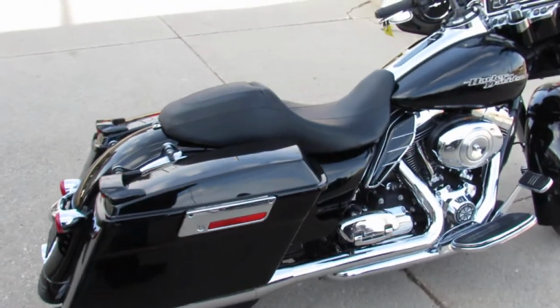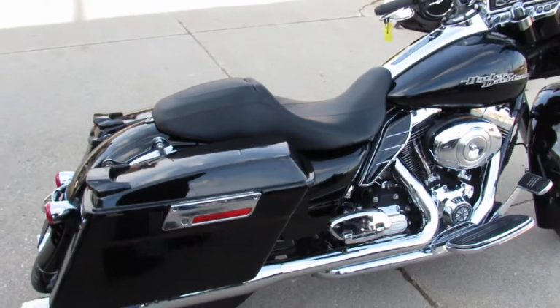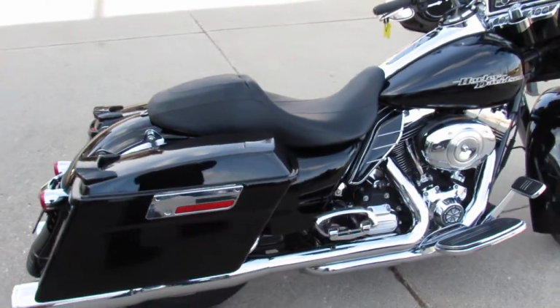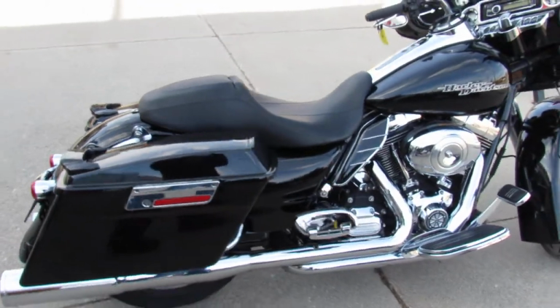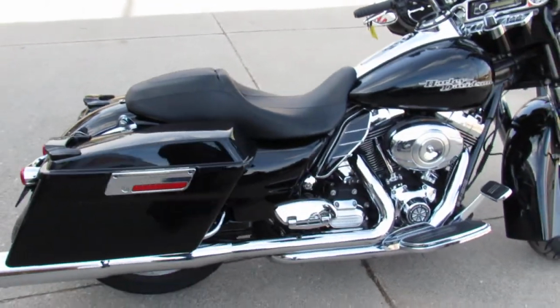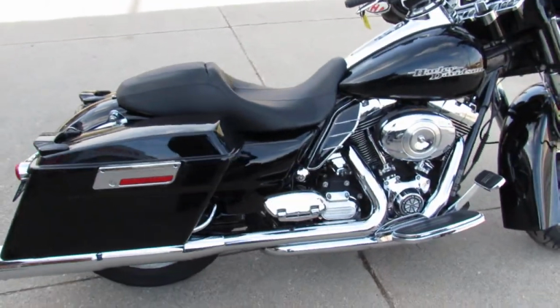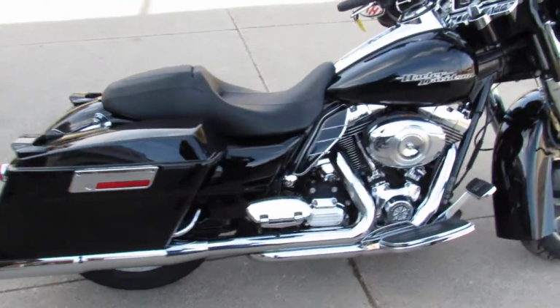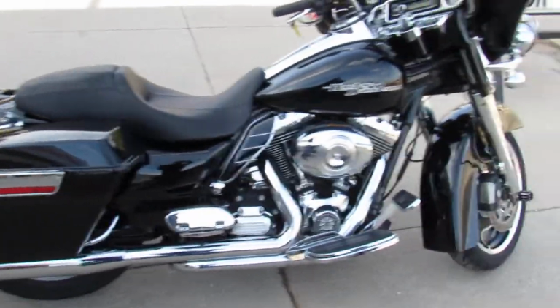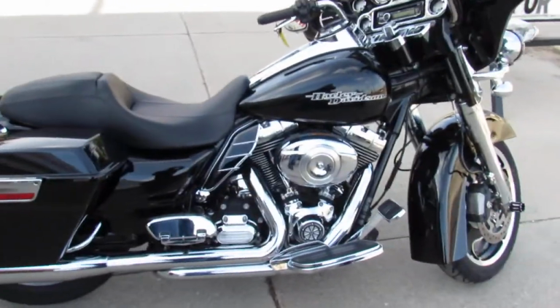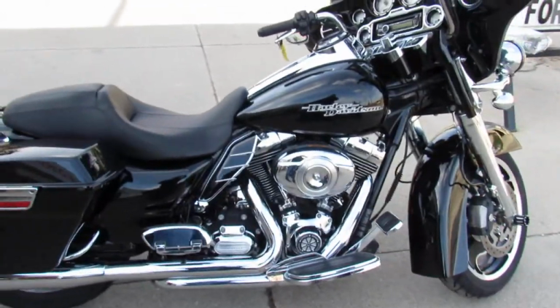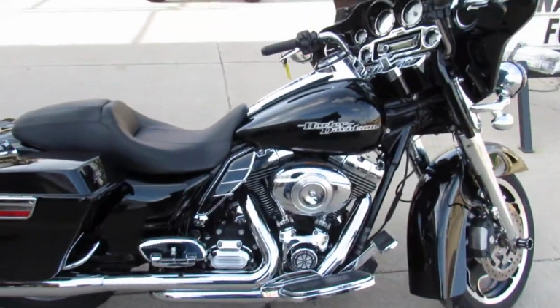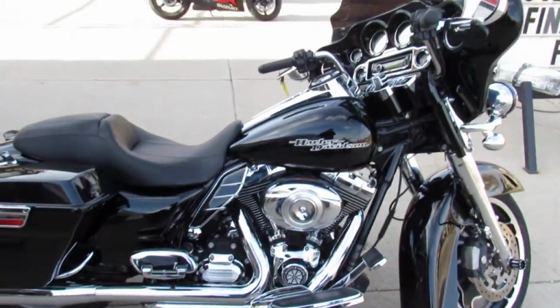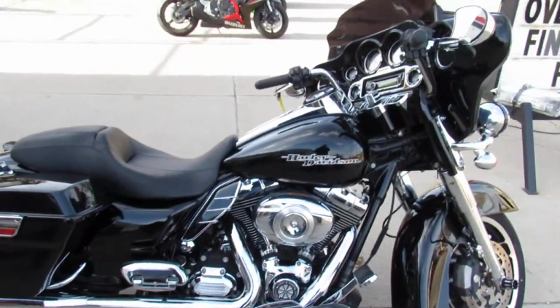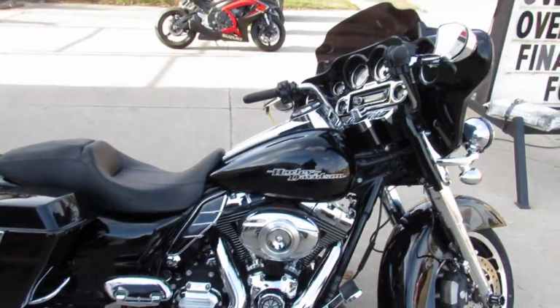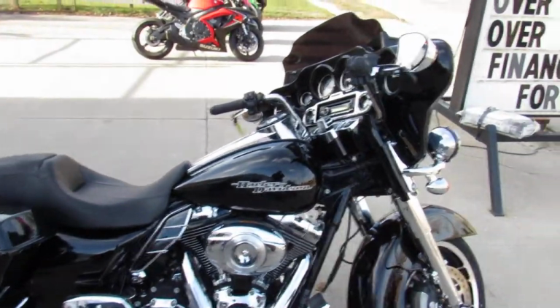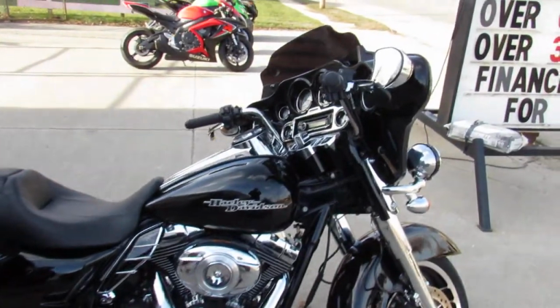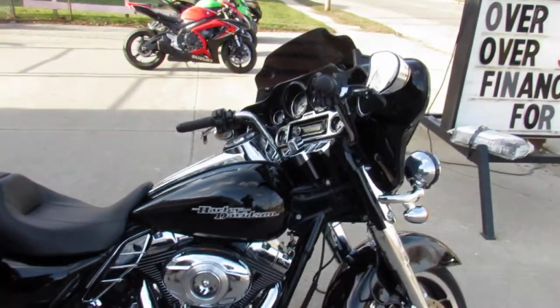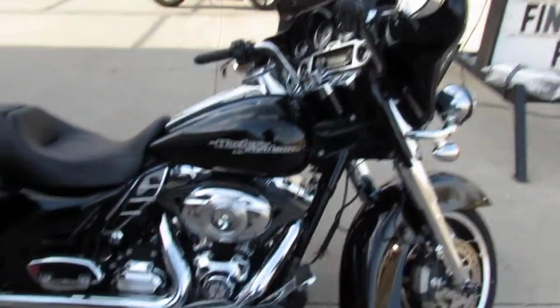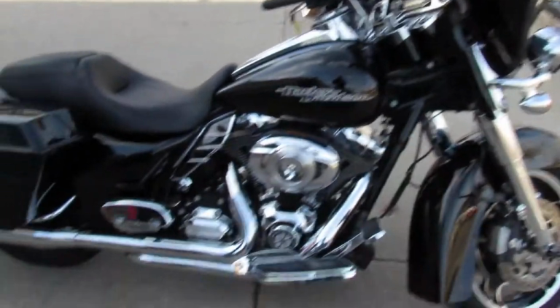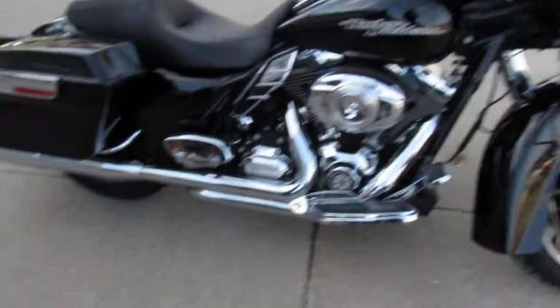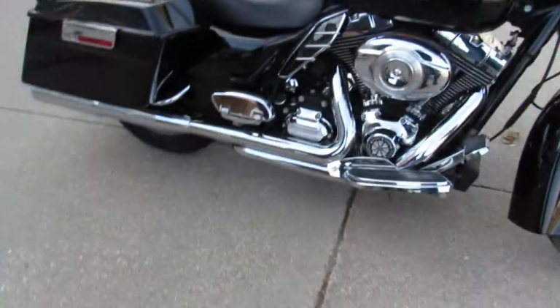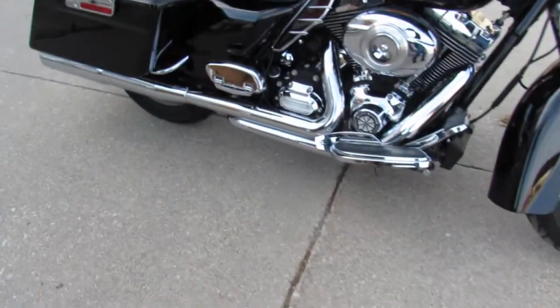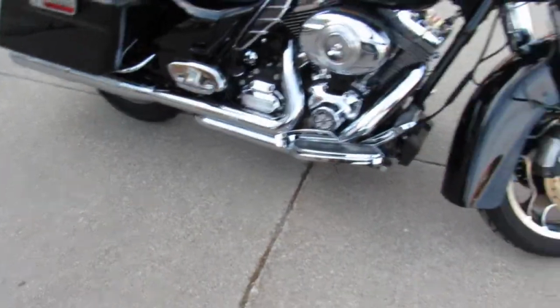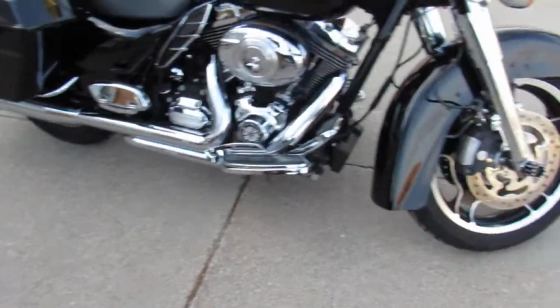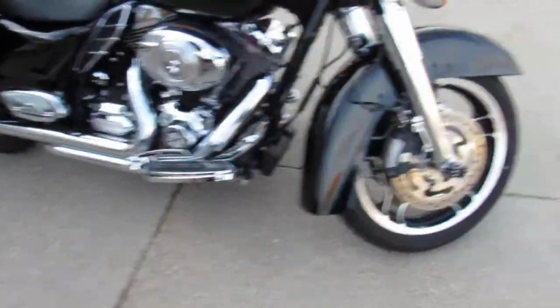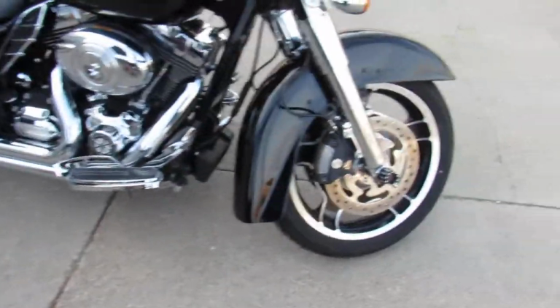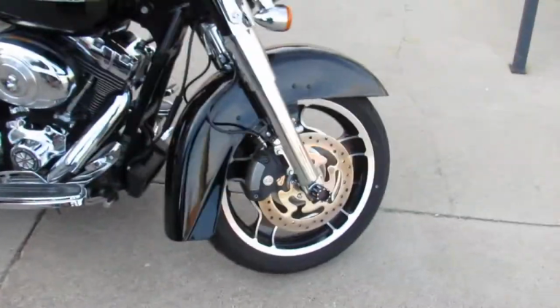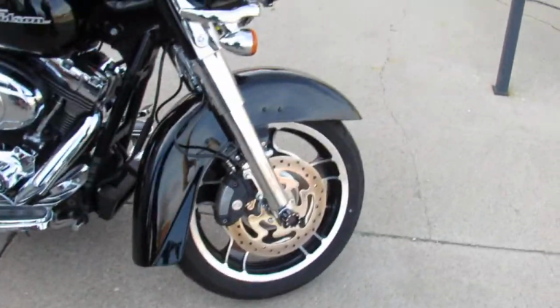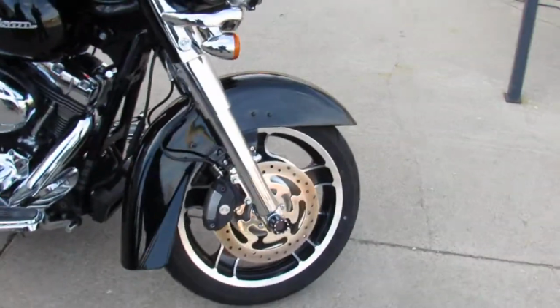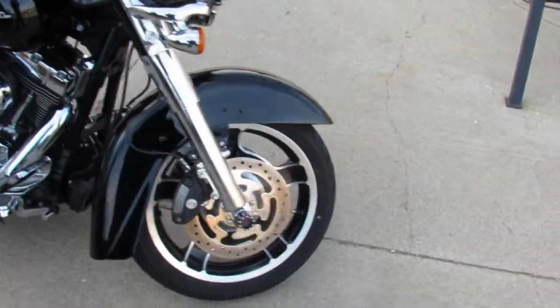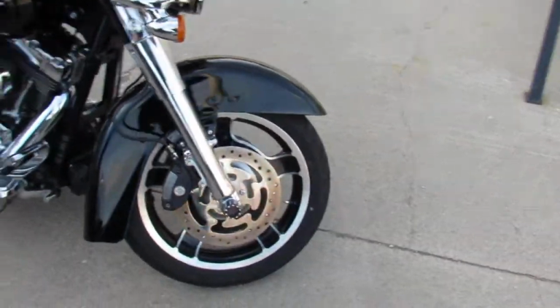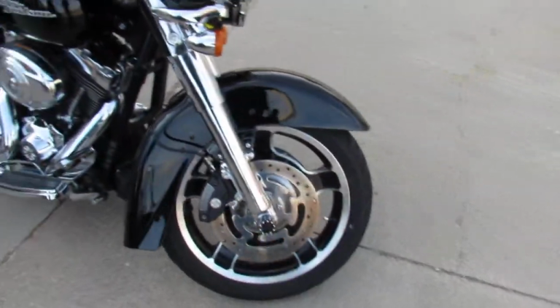Sharp bike with the heated grips, chrome front end, and the Vance and Hines exhaust make this Street Glide really come to life. Lots of extras on this bike.